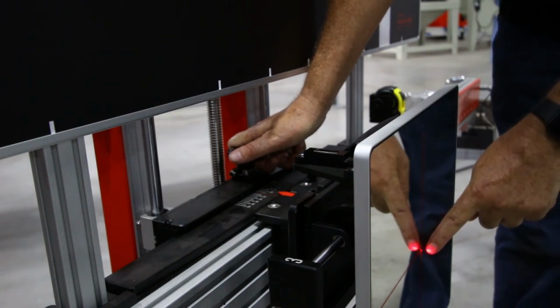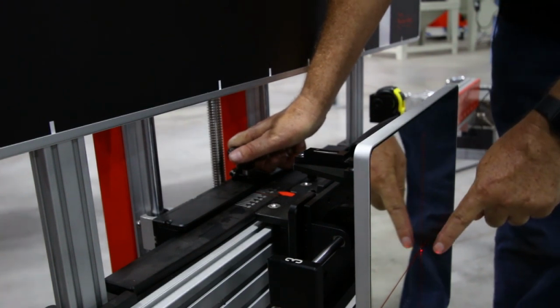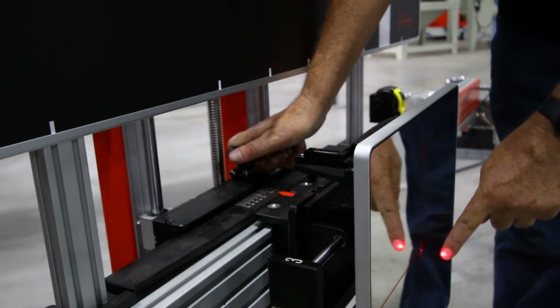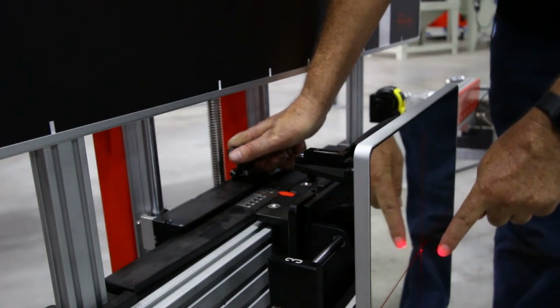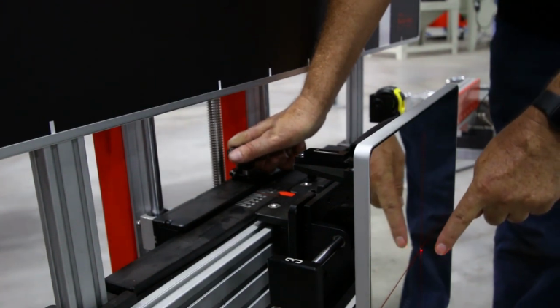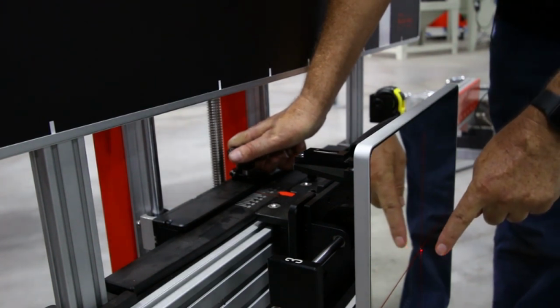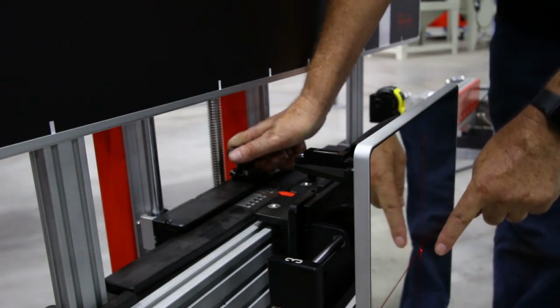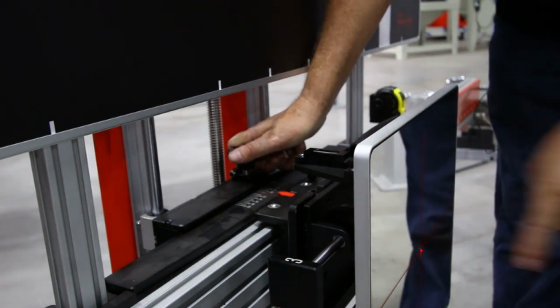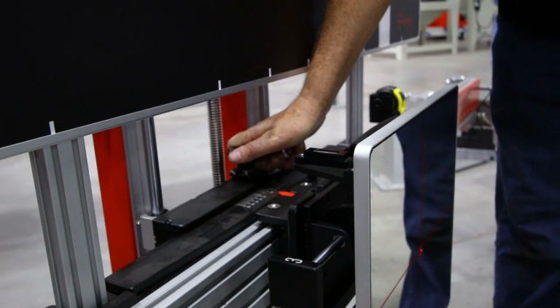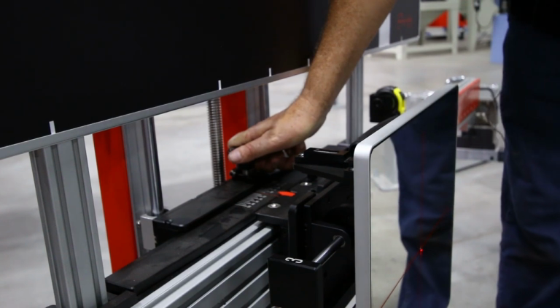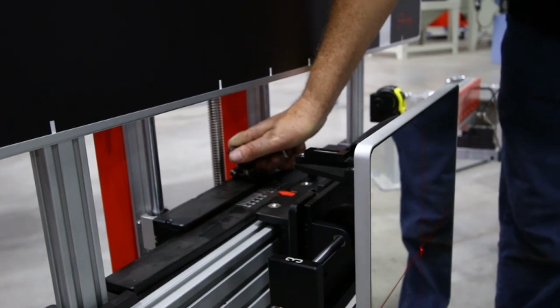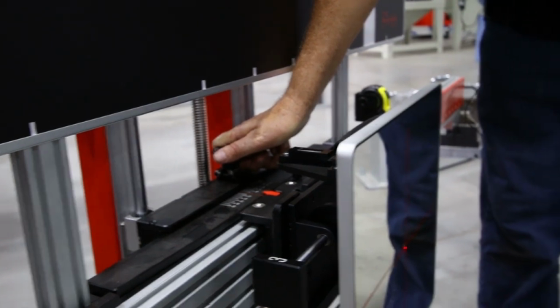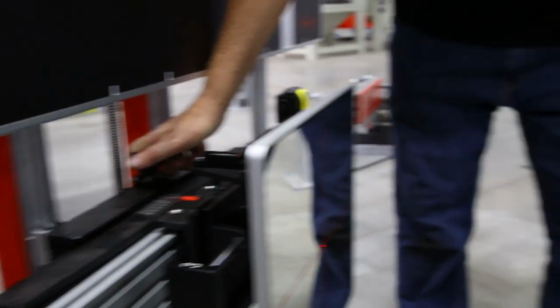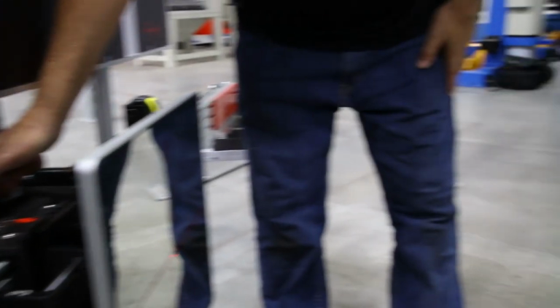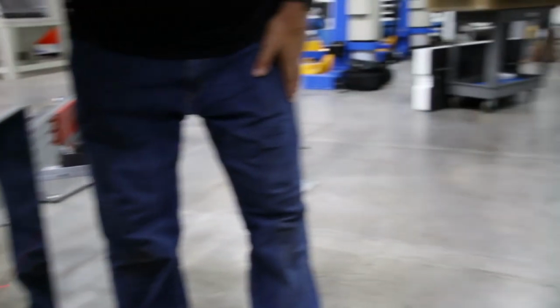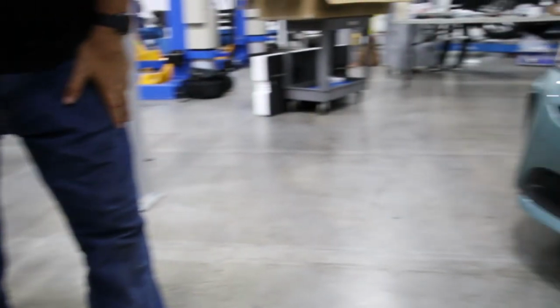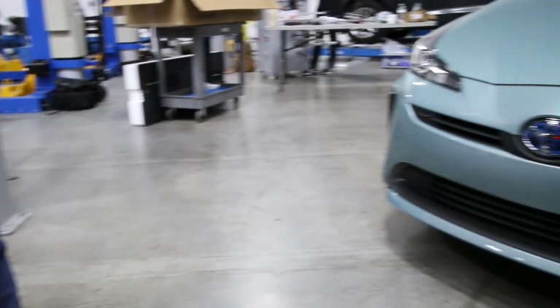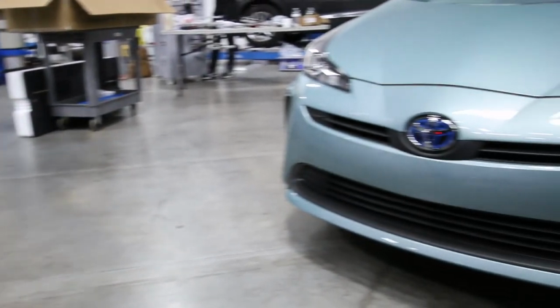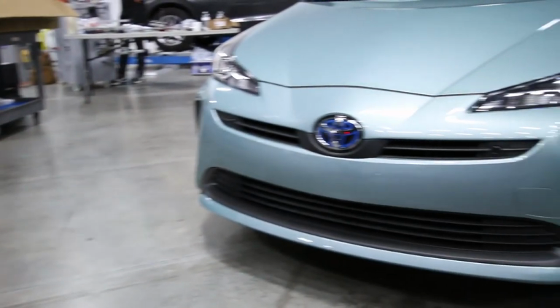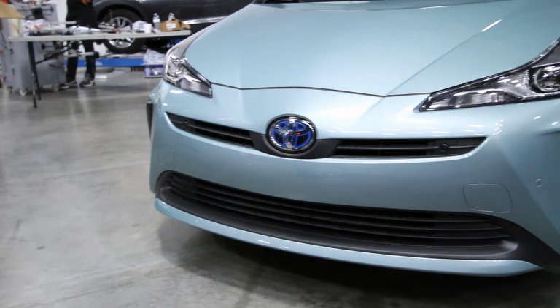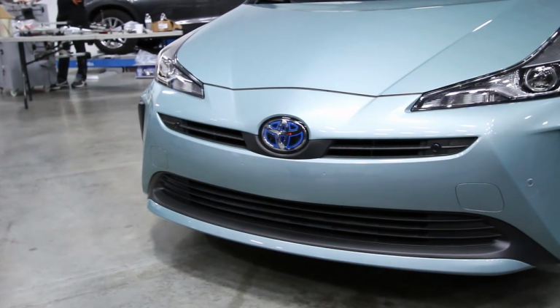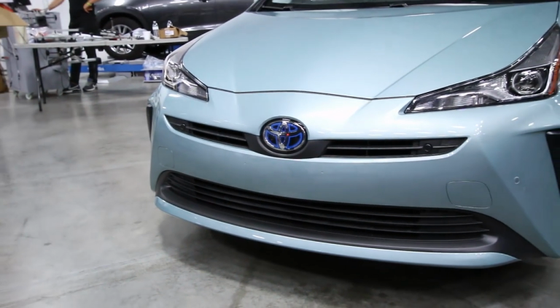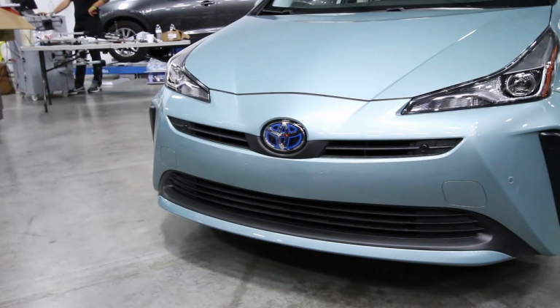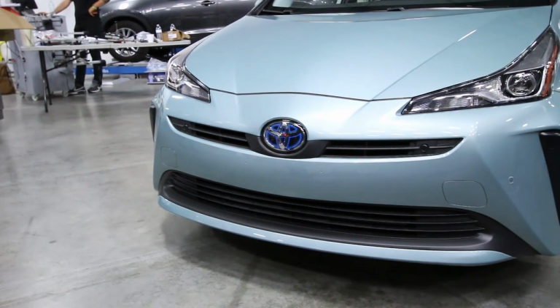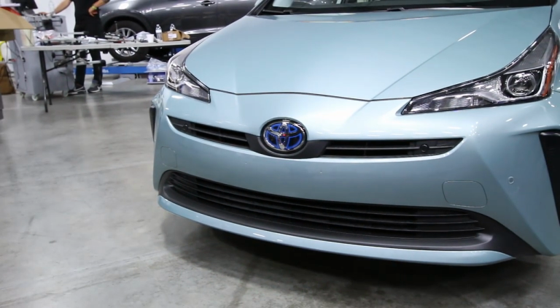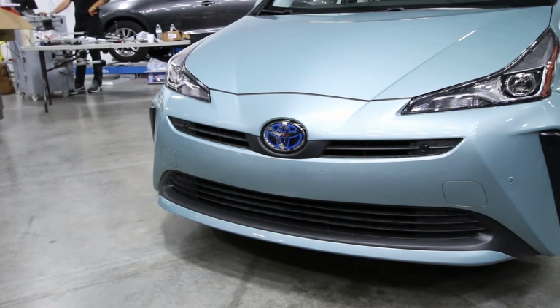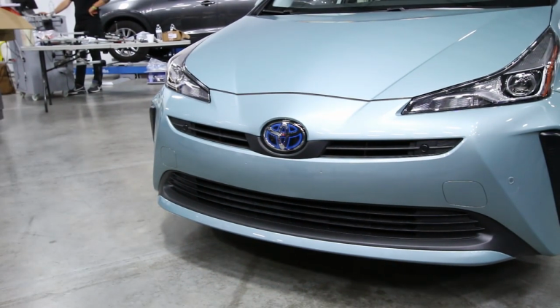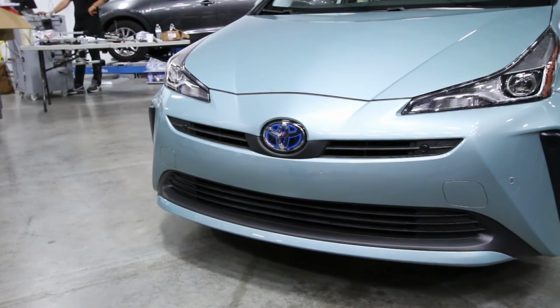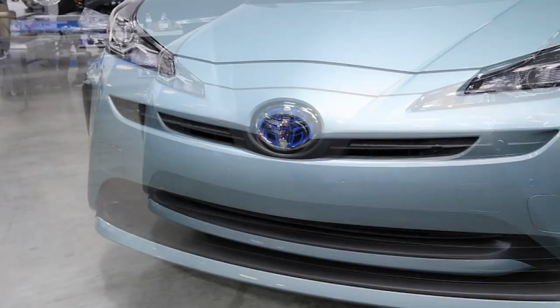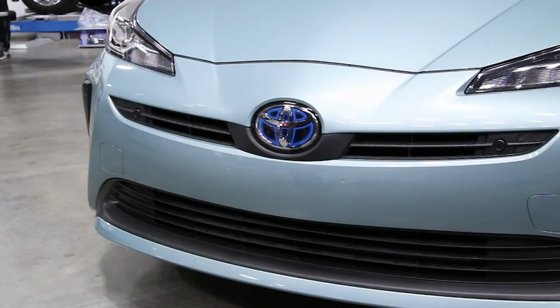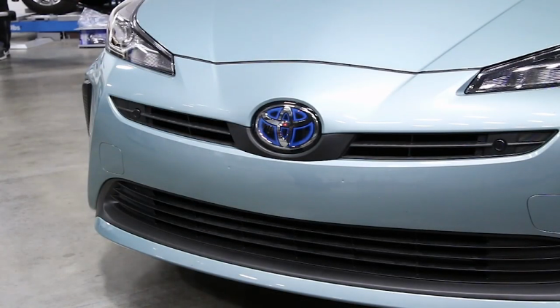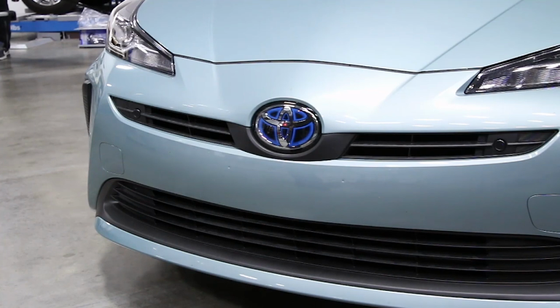We've got to get the trigger center point onto the center of the vehicle — there it is — and we adjust that into the center of the emblem of the vehicle.